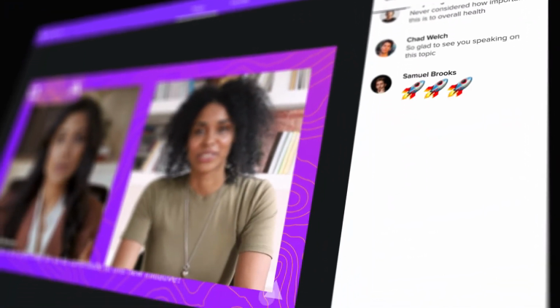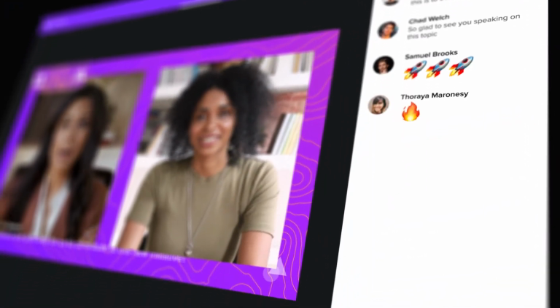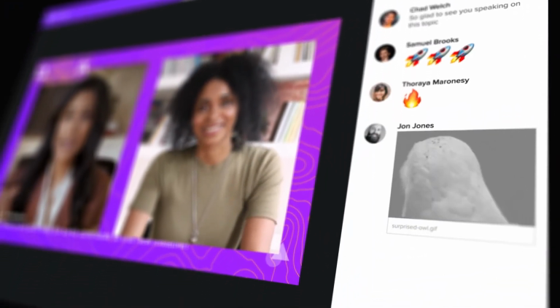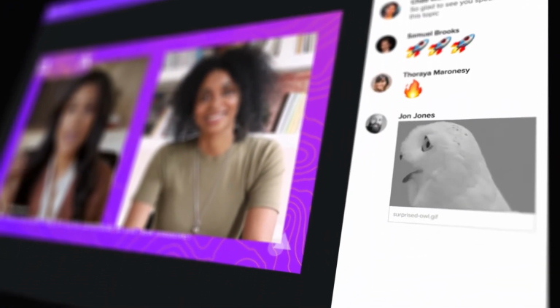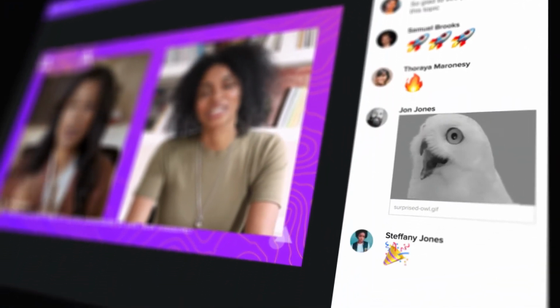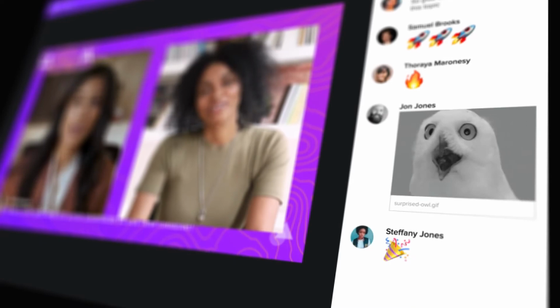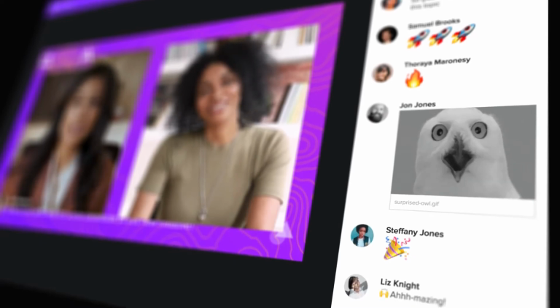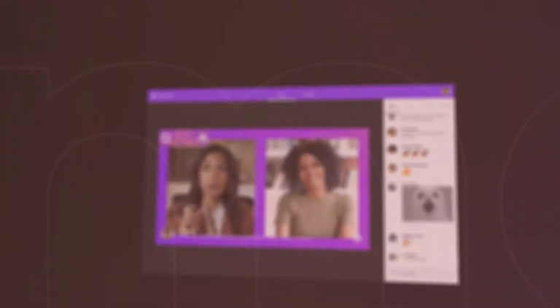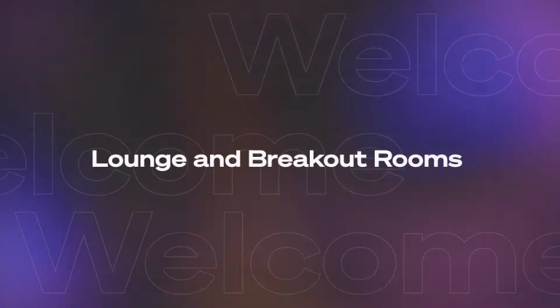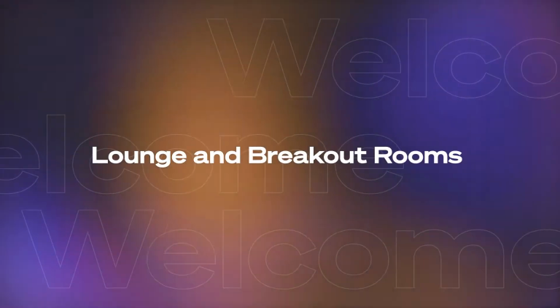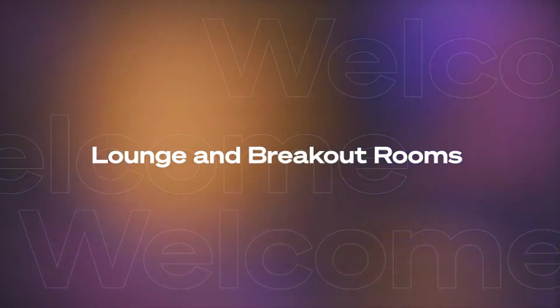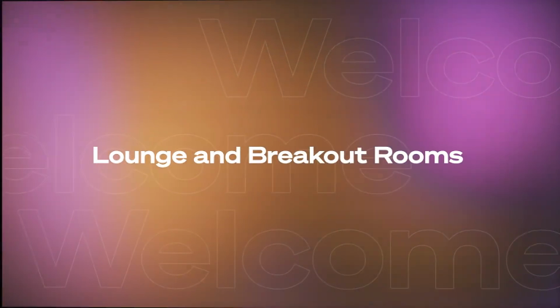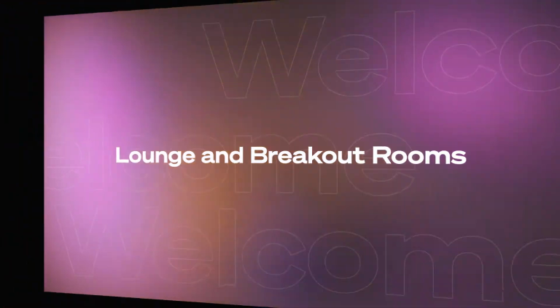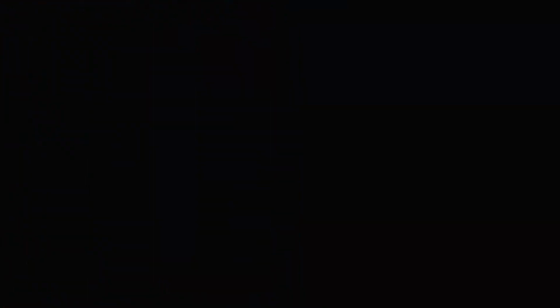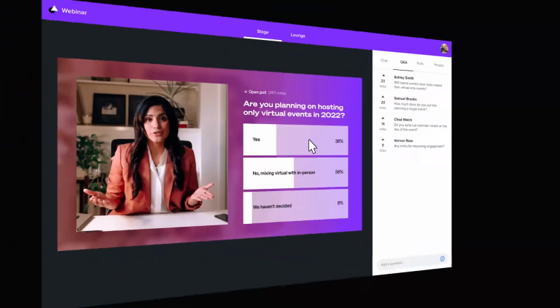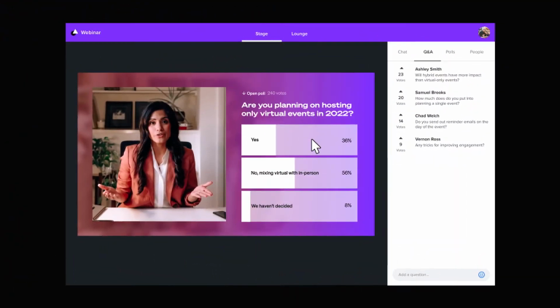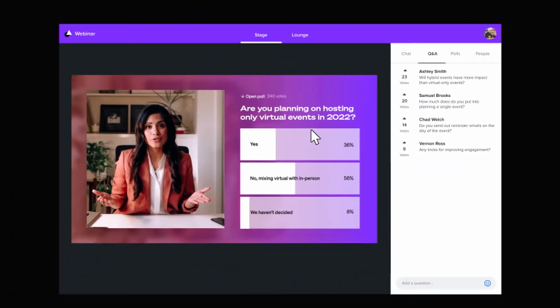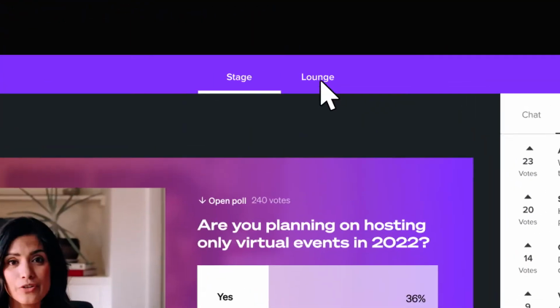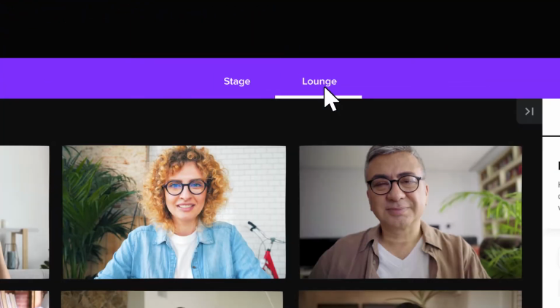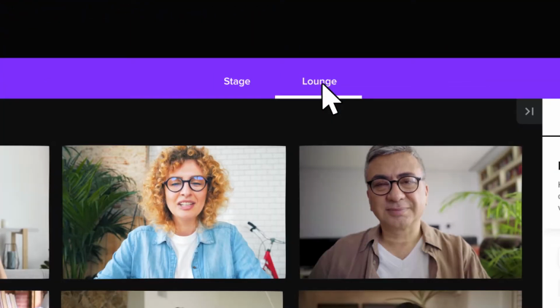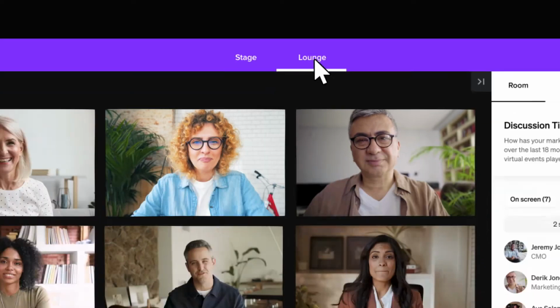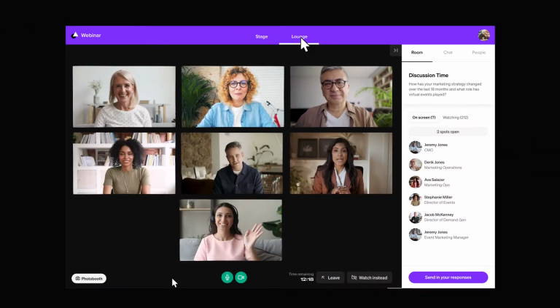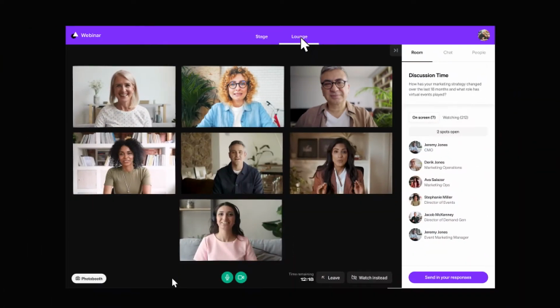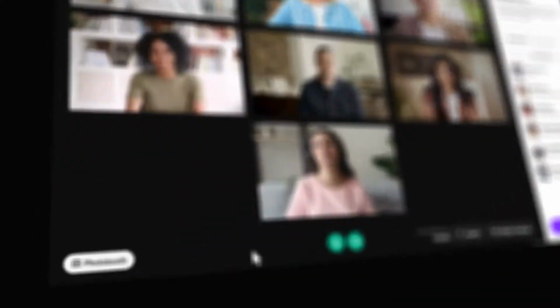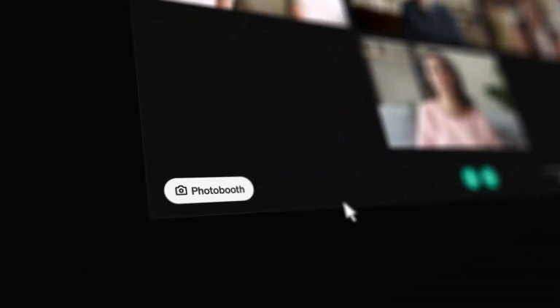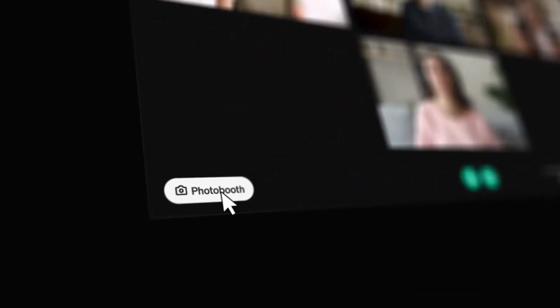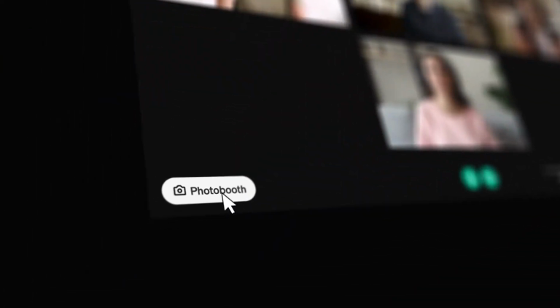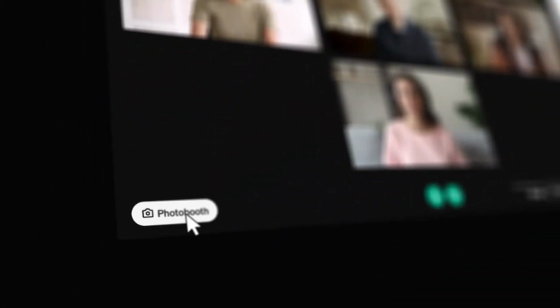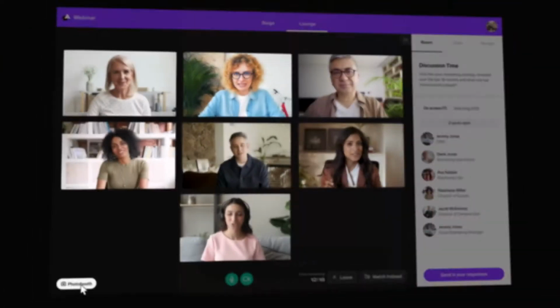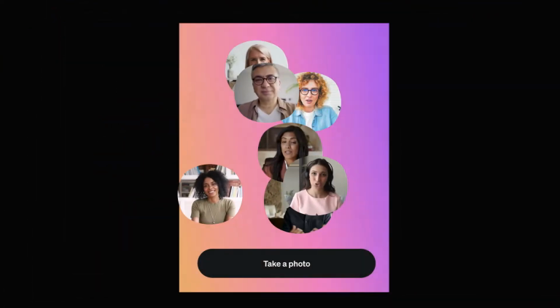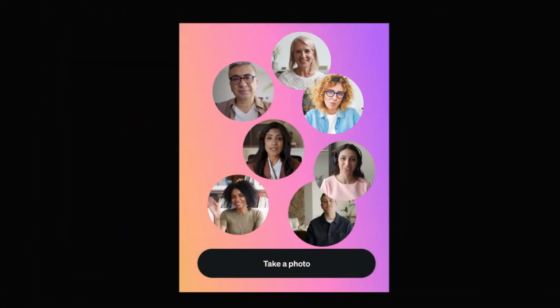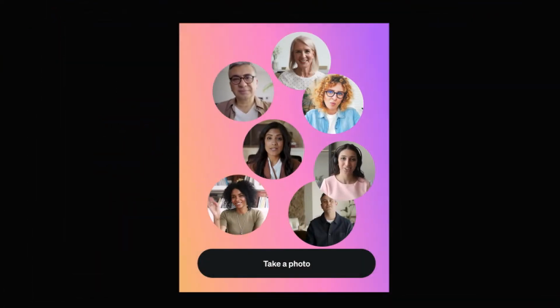Team members can gather in lounges or breakout rooms for conversations or brainstorm sessions while taking away a nice memento of their time. Make your employees feel included, no matter where they're located.